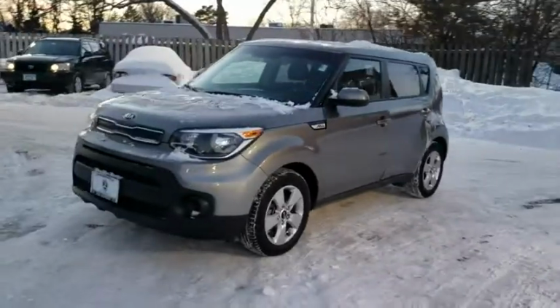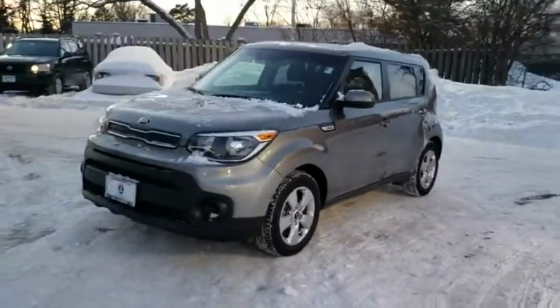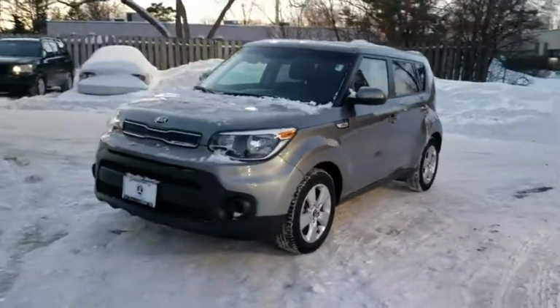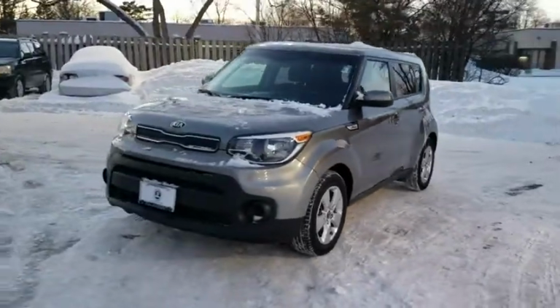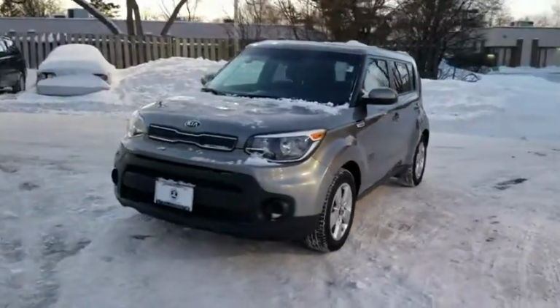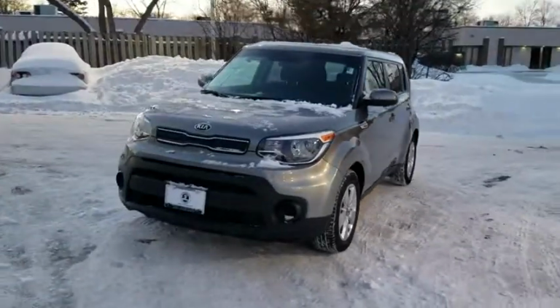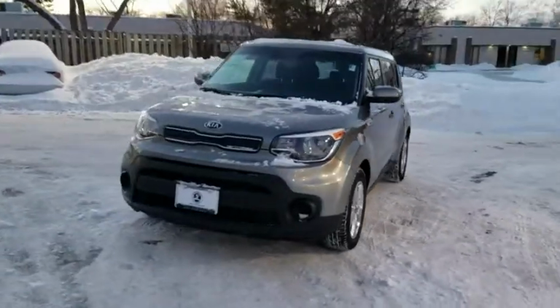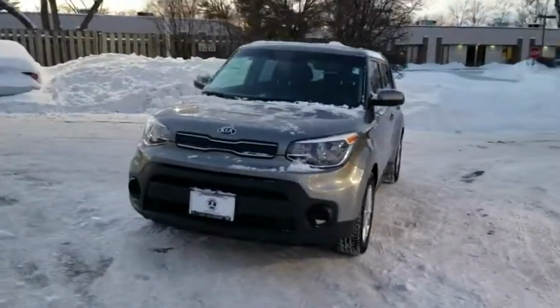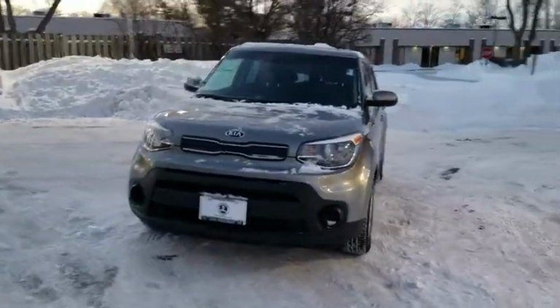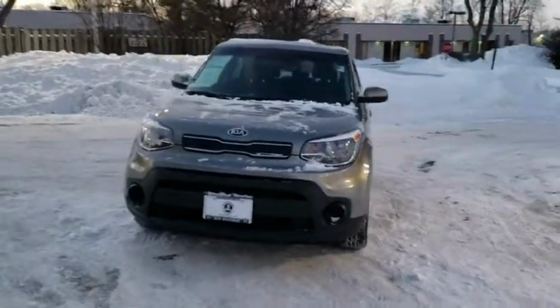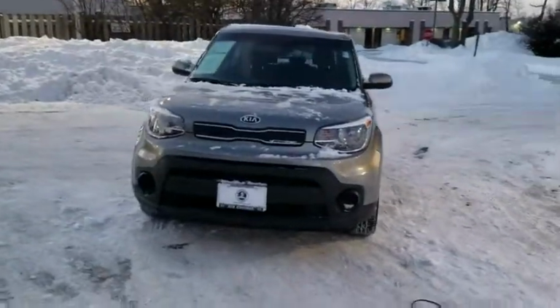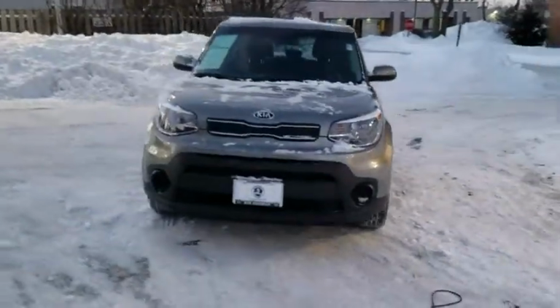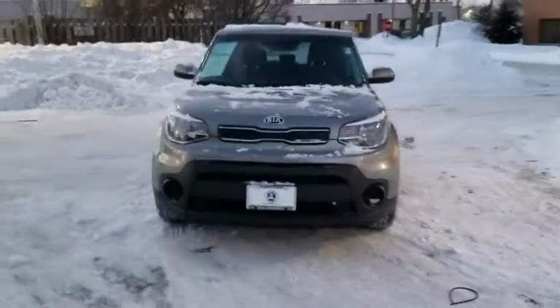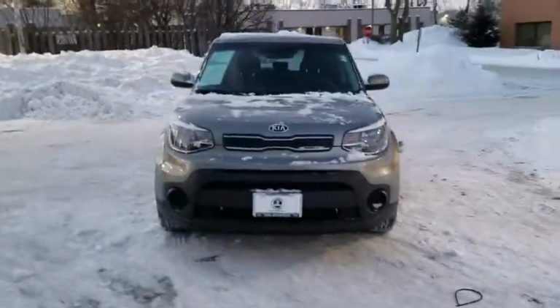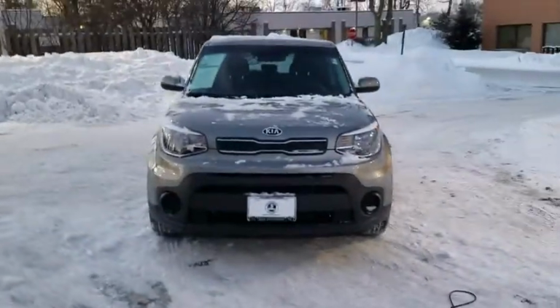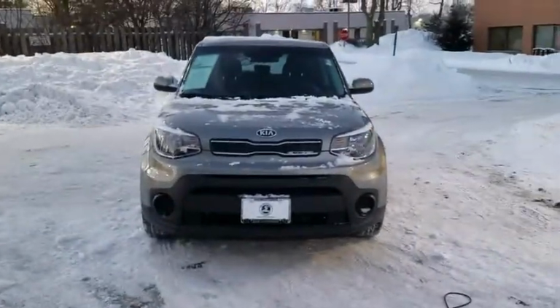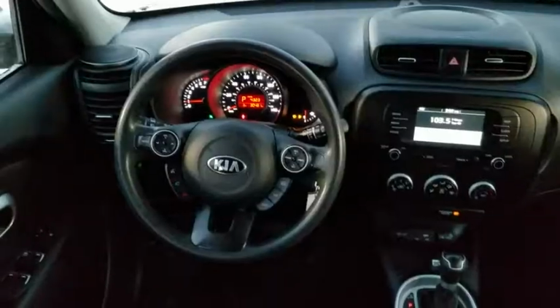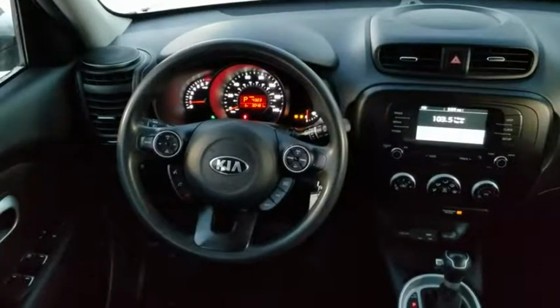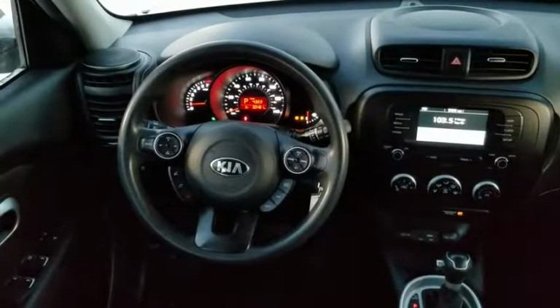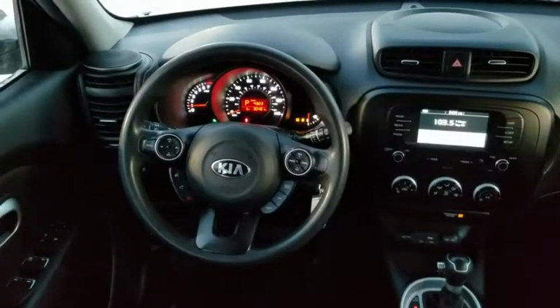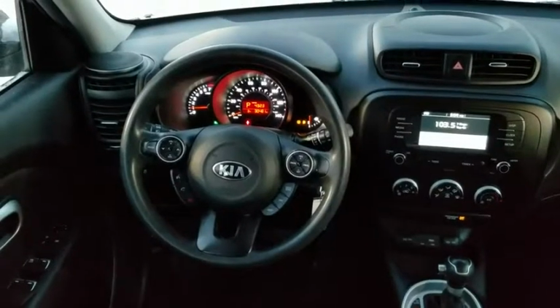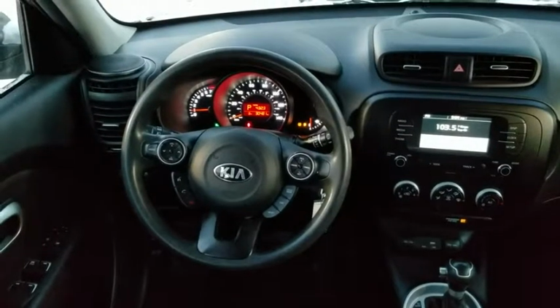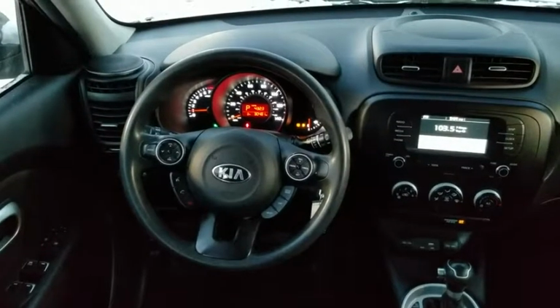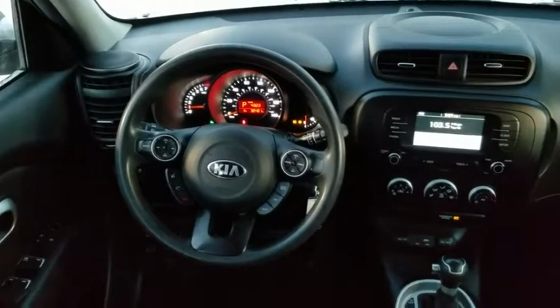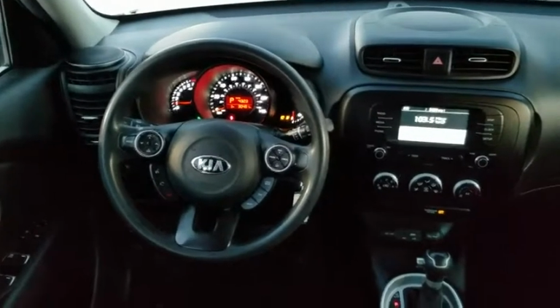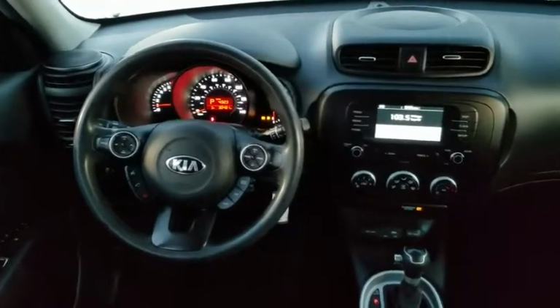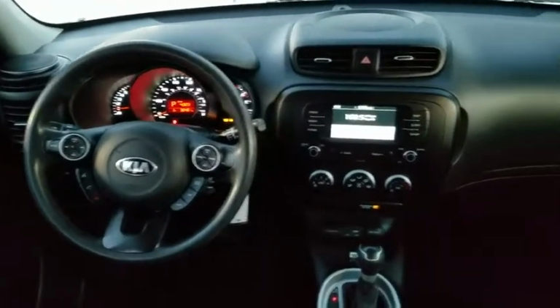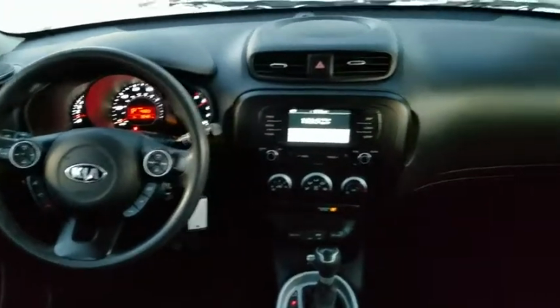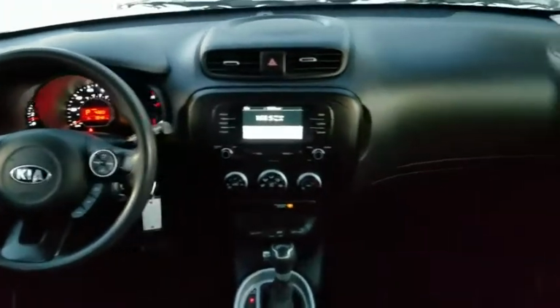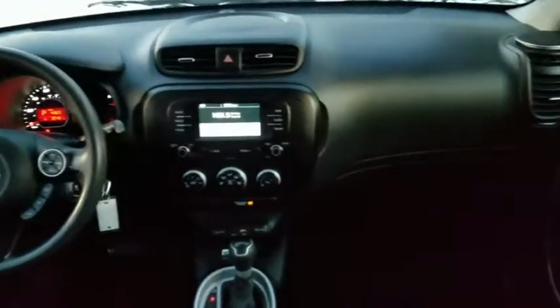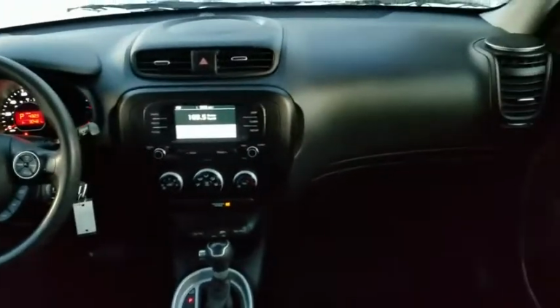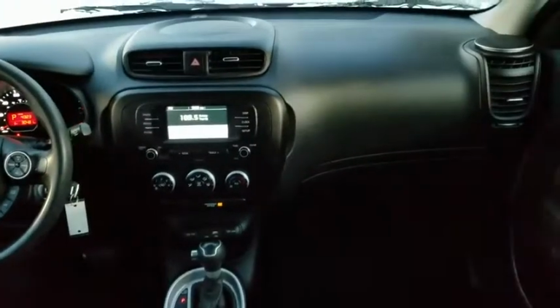Panic alarm. Cargo net. Tachometer. Overhead console. Tilt steering wheel. Cloth seat trim. Front bucket seats. Front reading lamps.